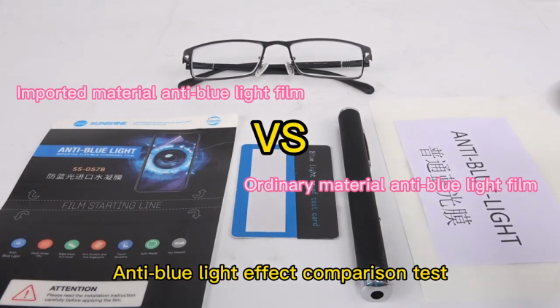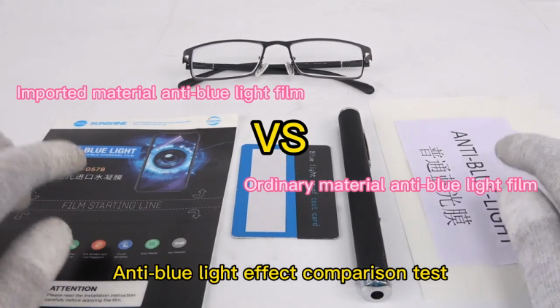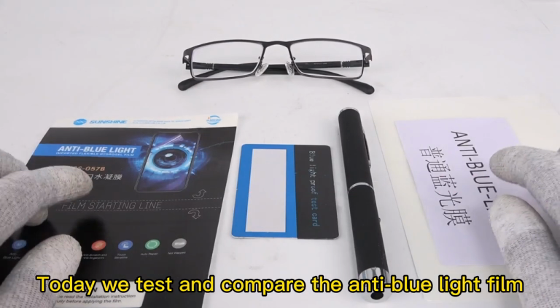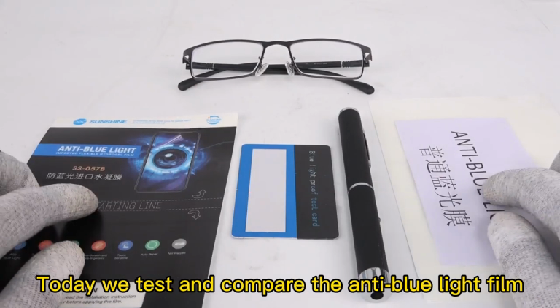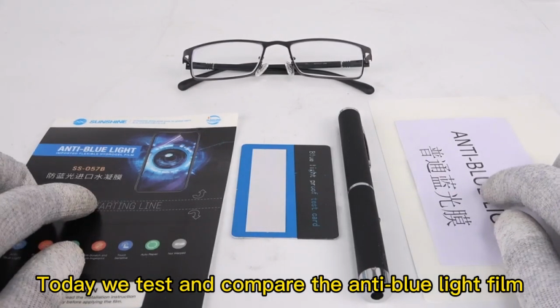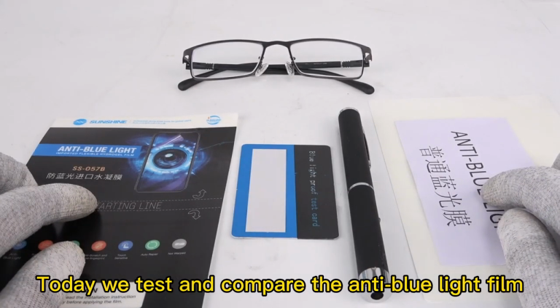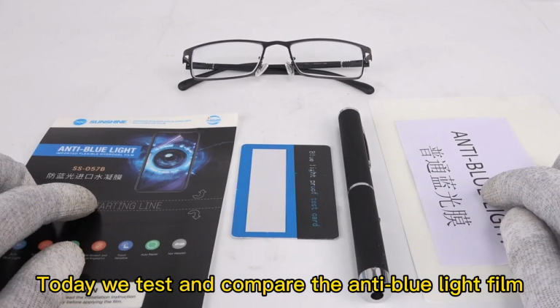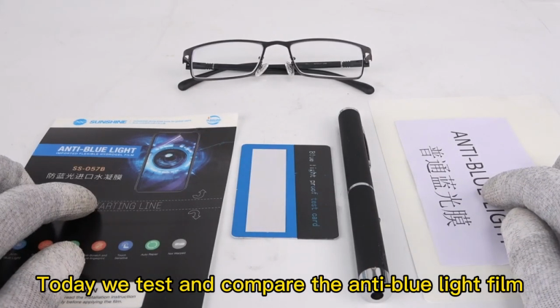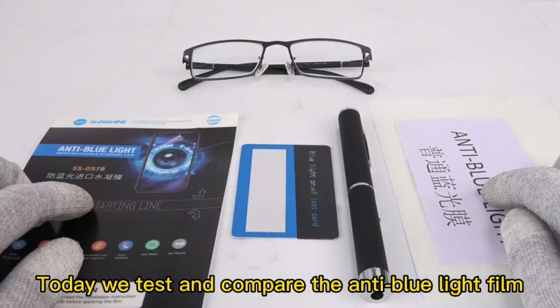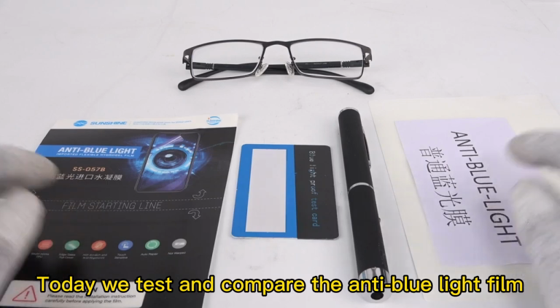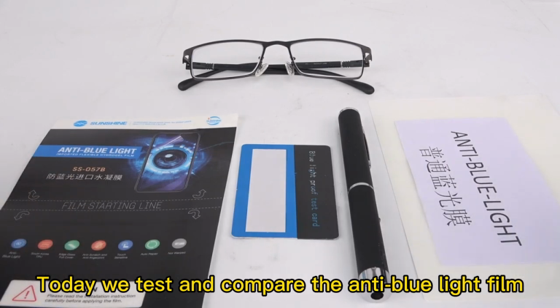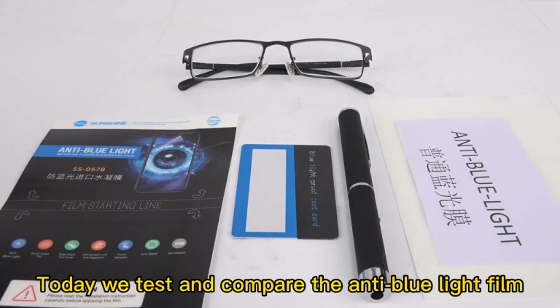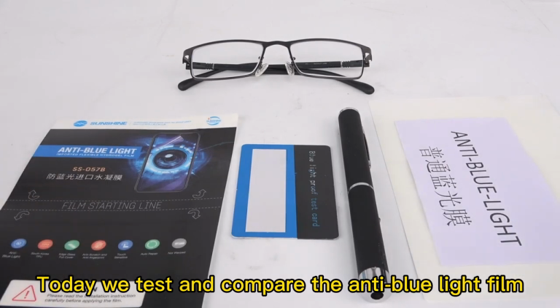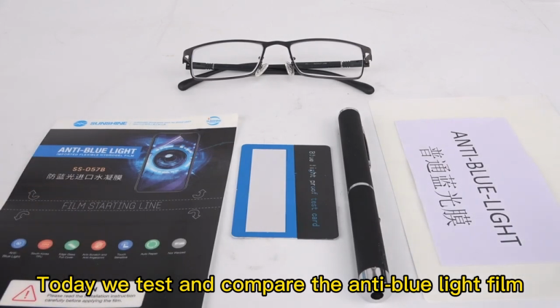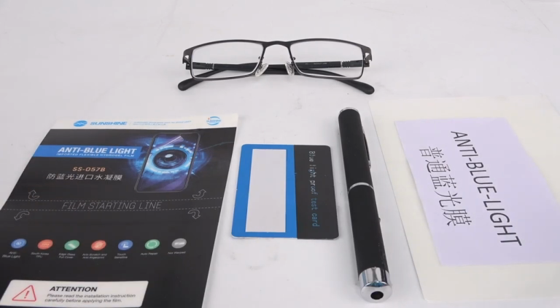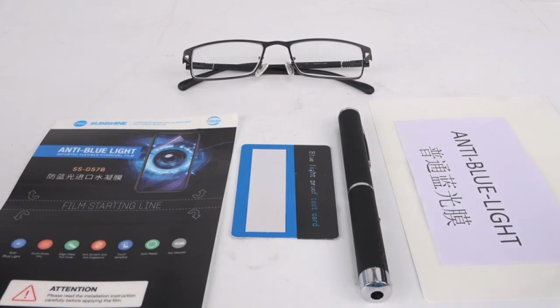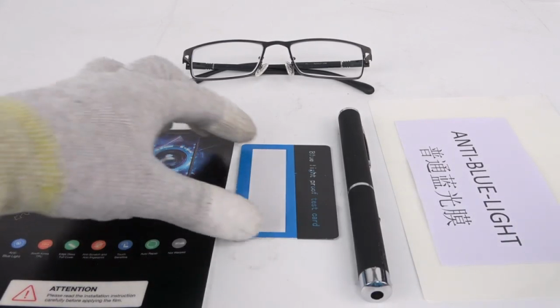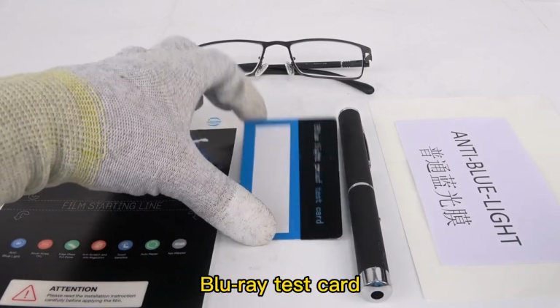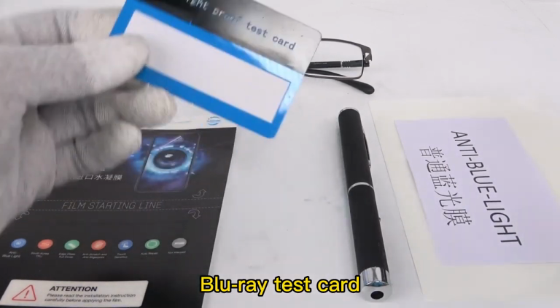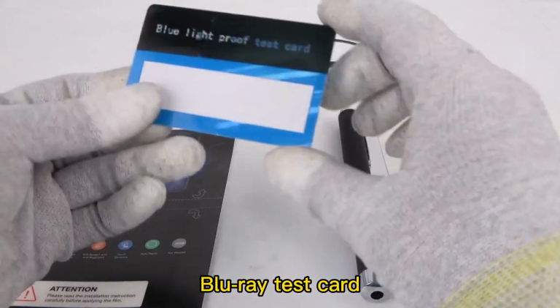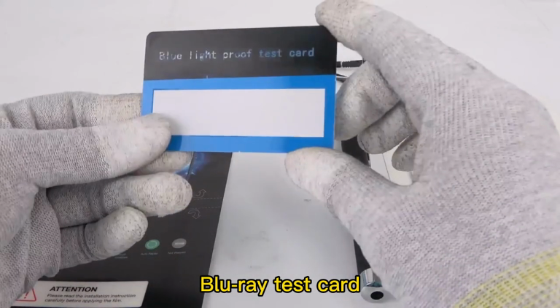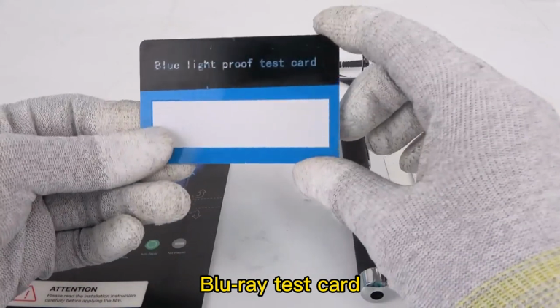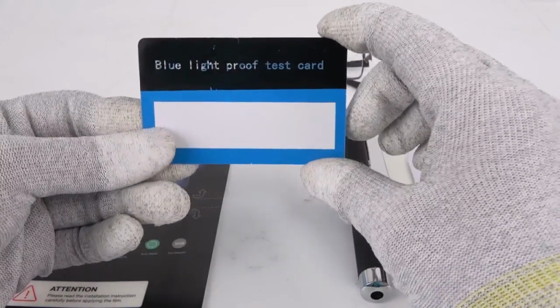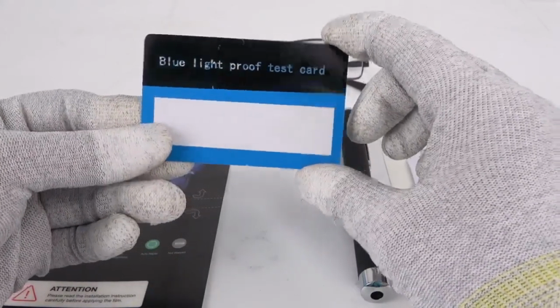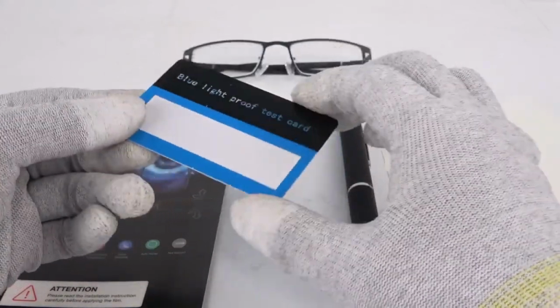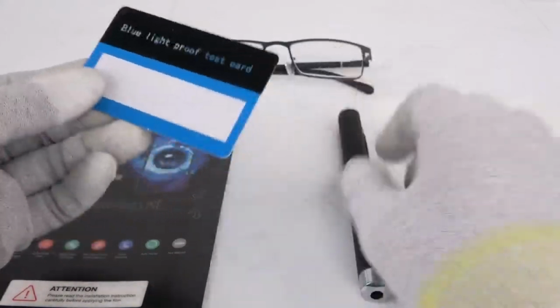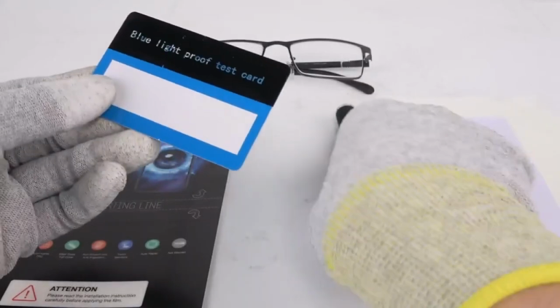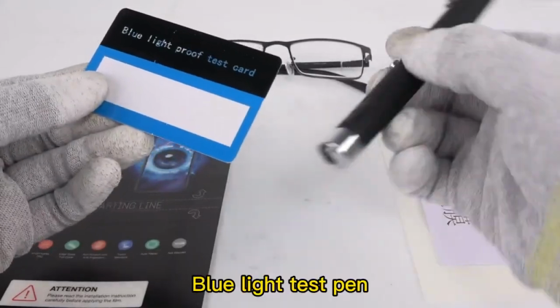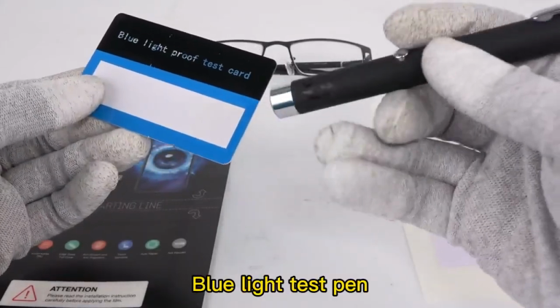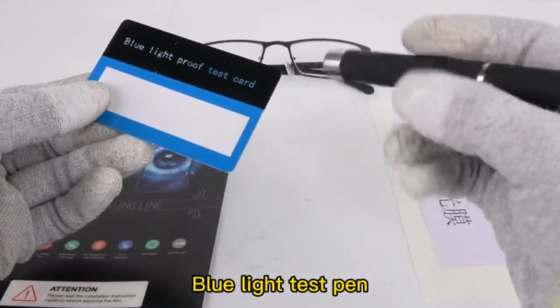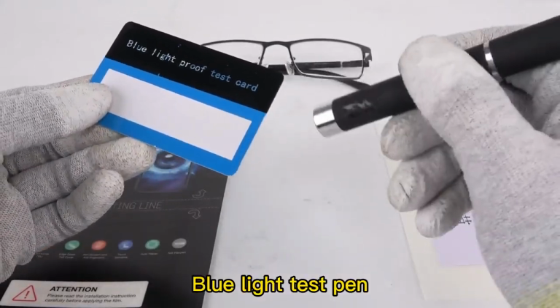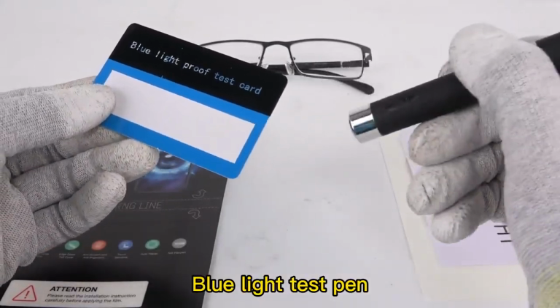Today we test and compare the anti-blue light film using a blu-ray test card and a blue light test pen.